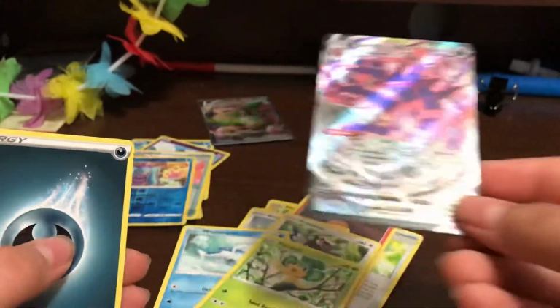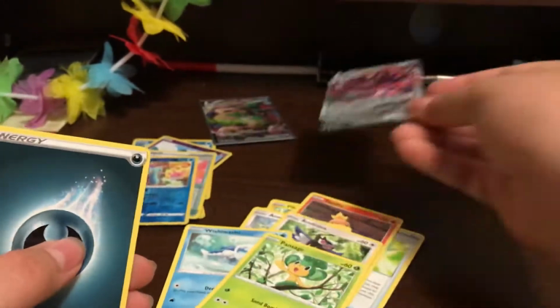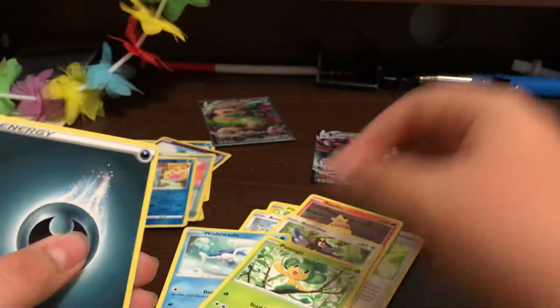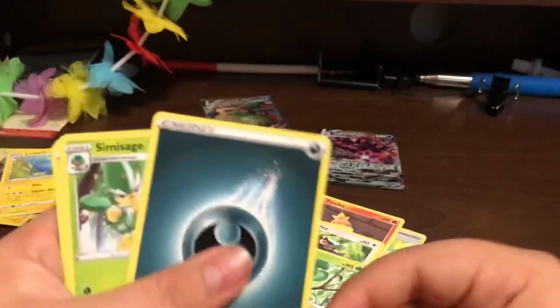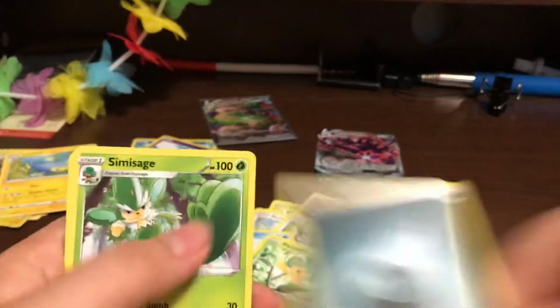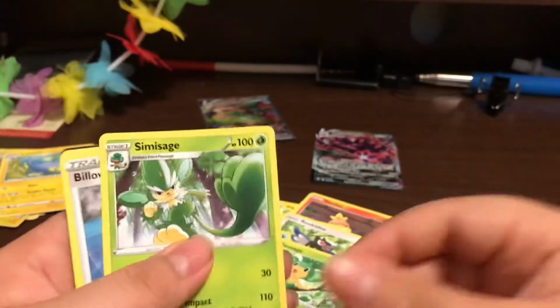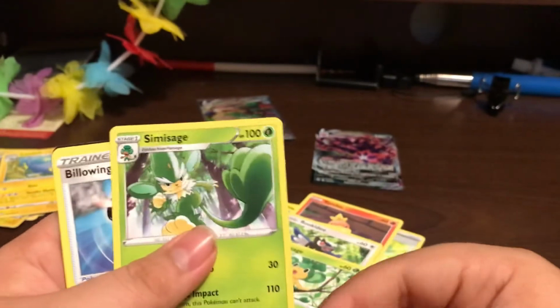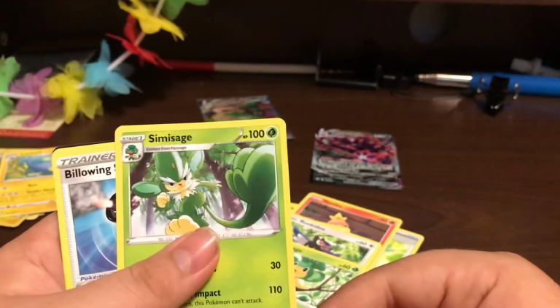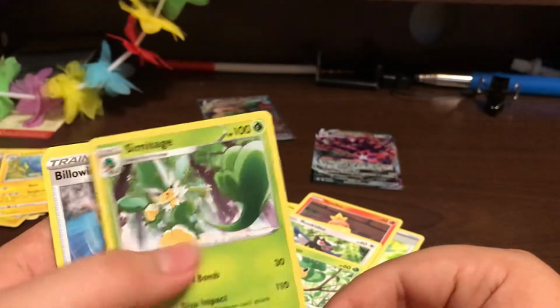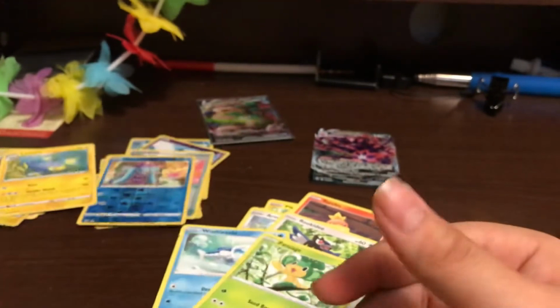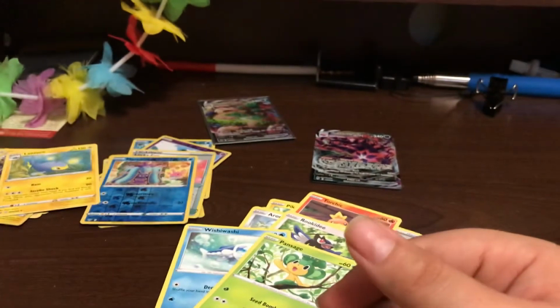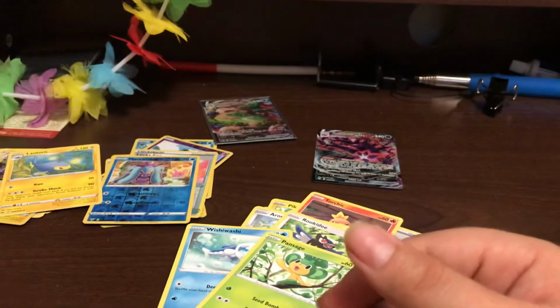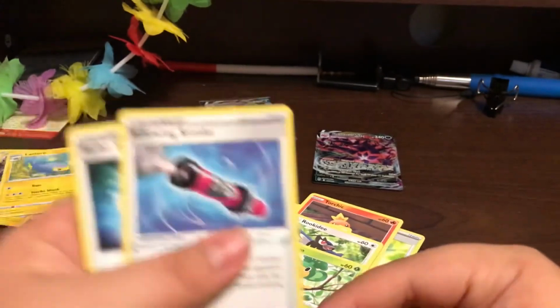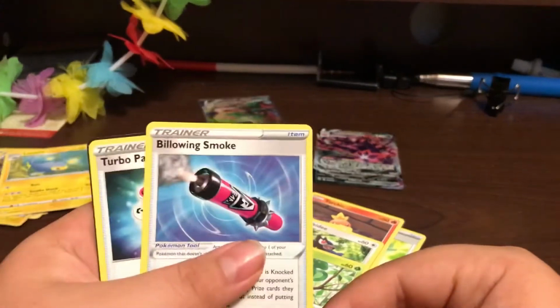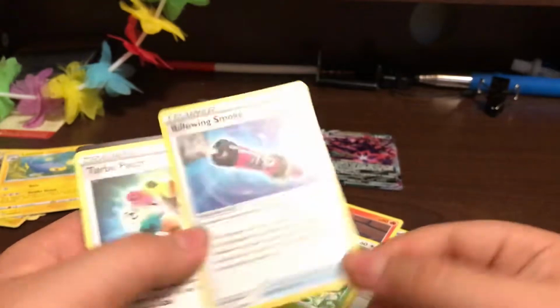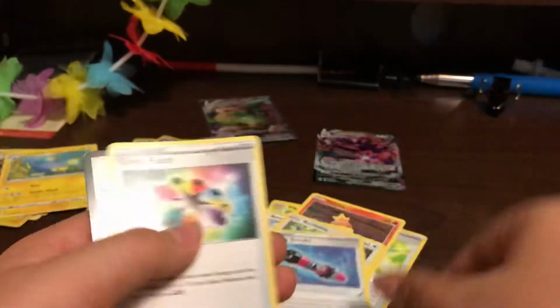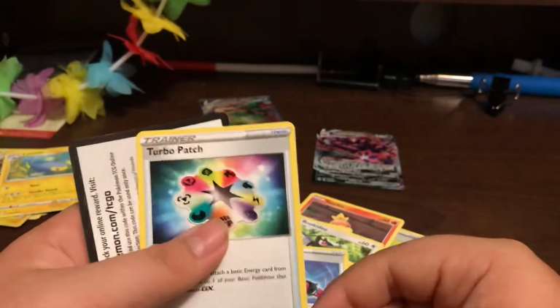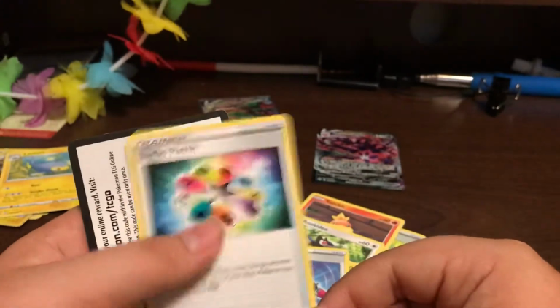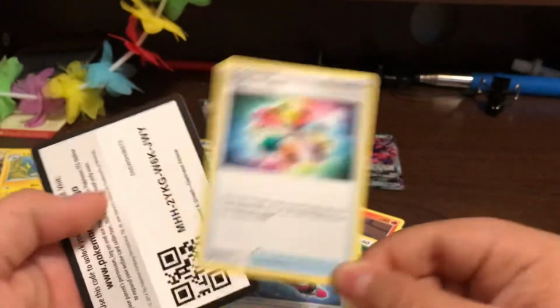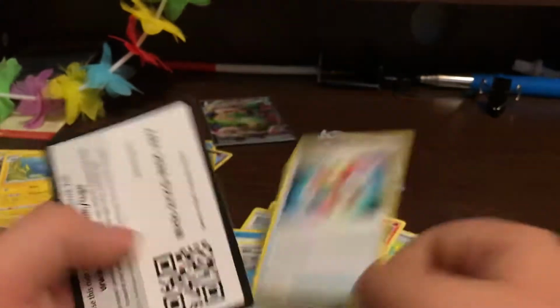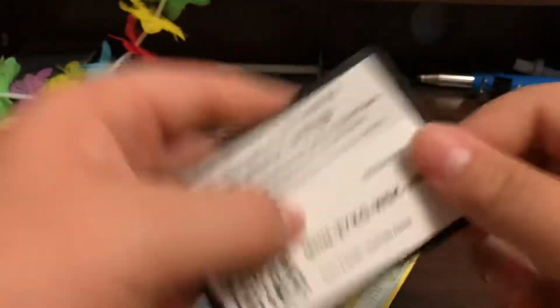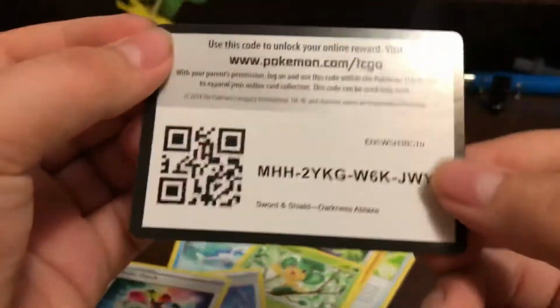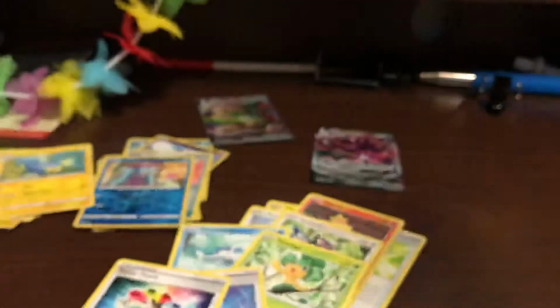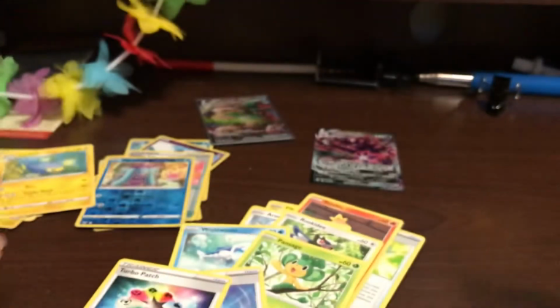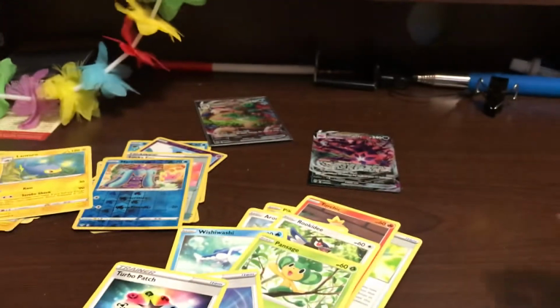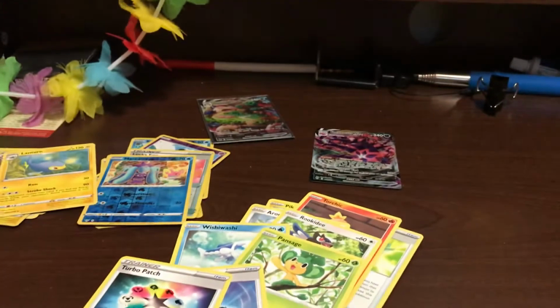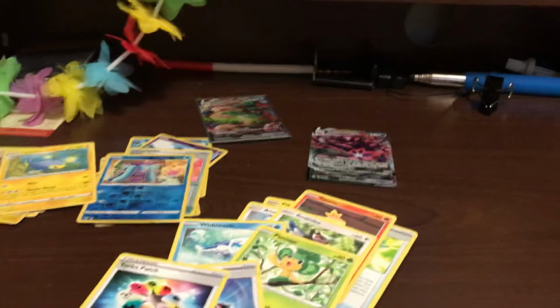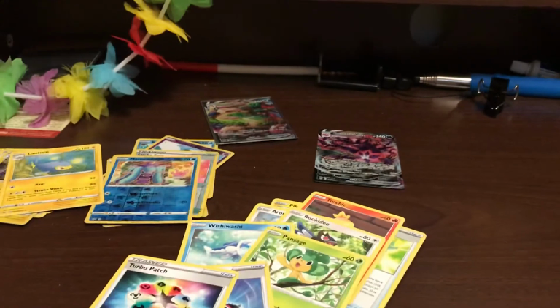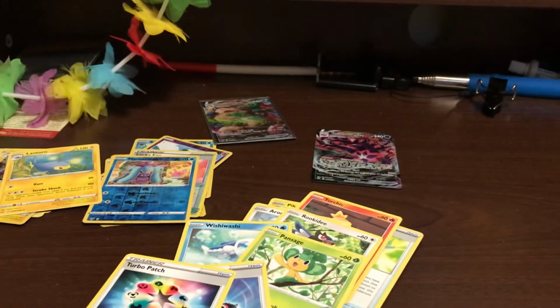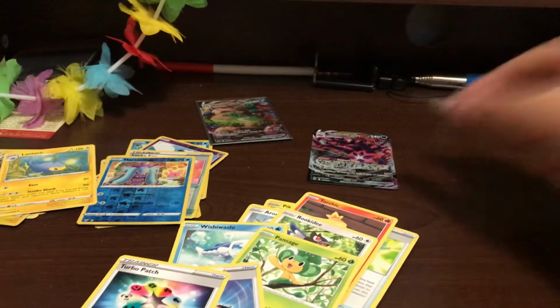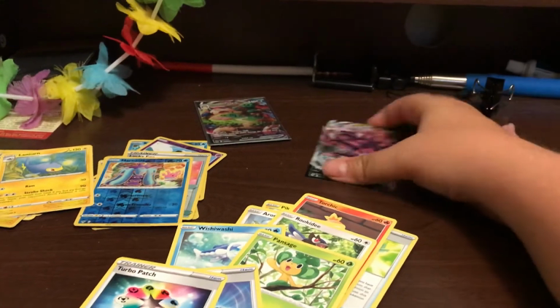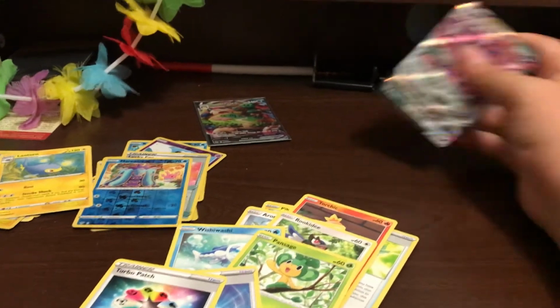And then put it right up there. An Energy, a Sumisage, a Blowing Smoke, and a Turbo Patch. And a Code Card for you people. I don't keep Code Cards because I don't play the online game.